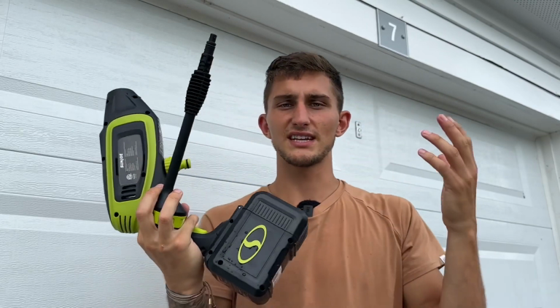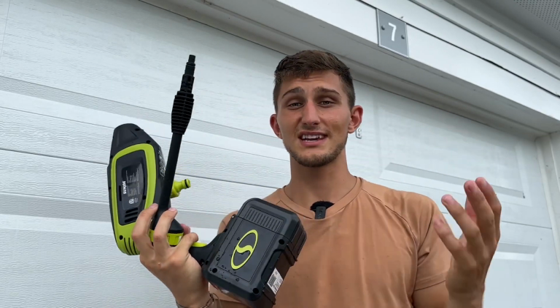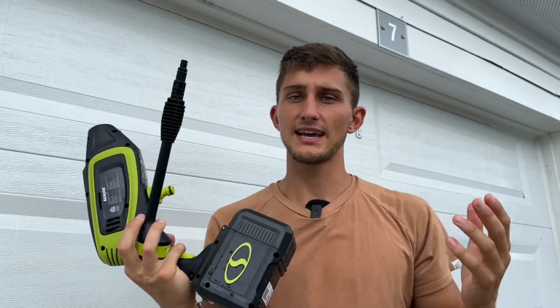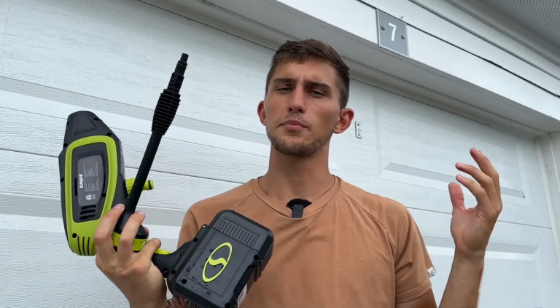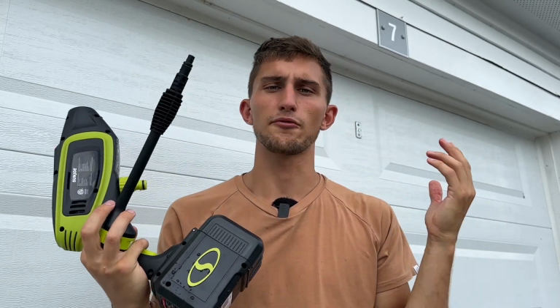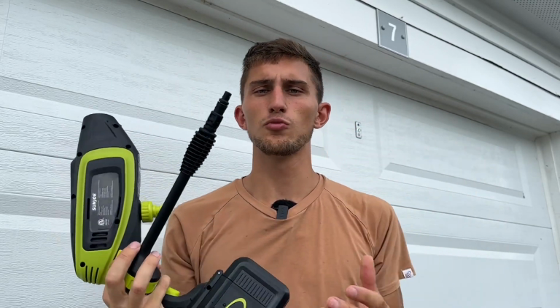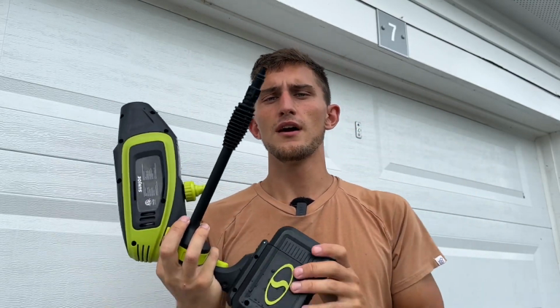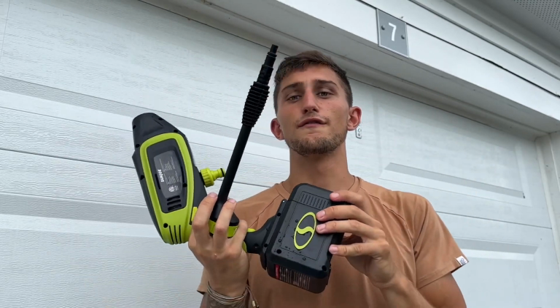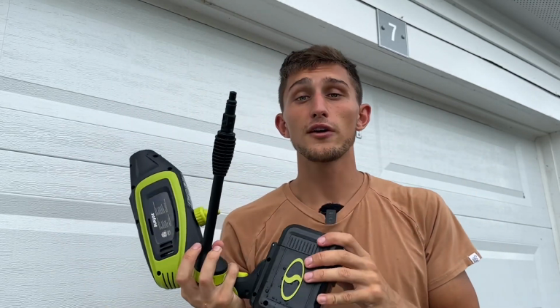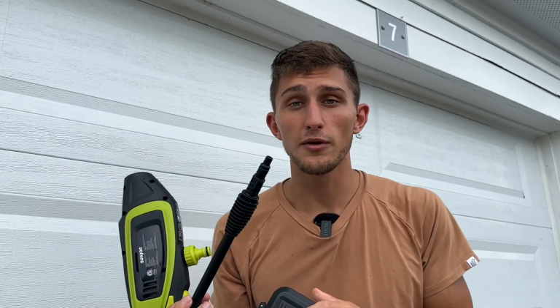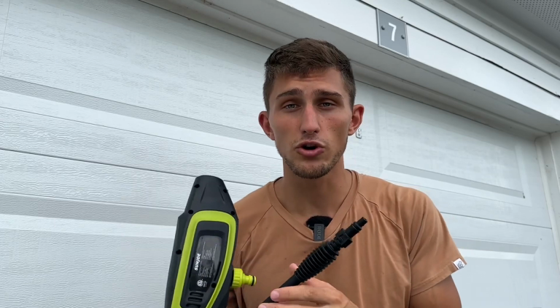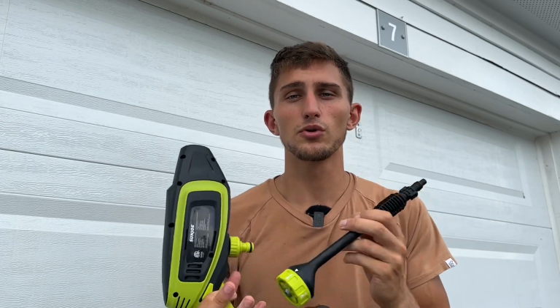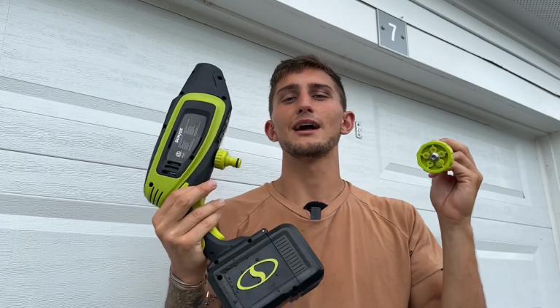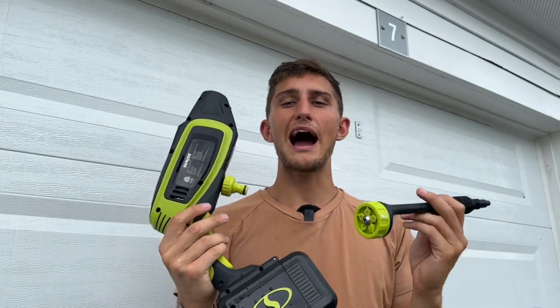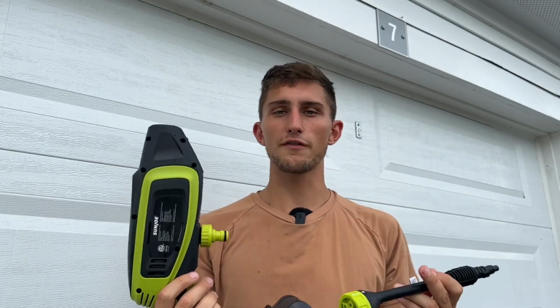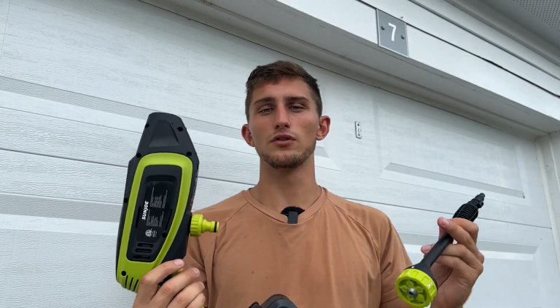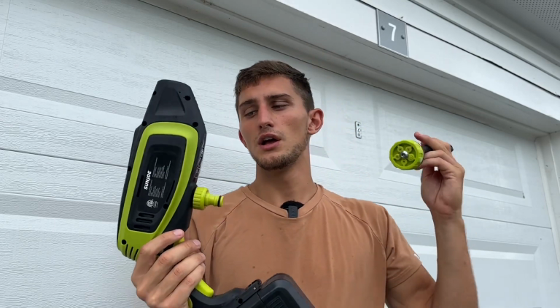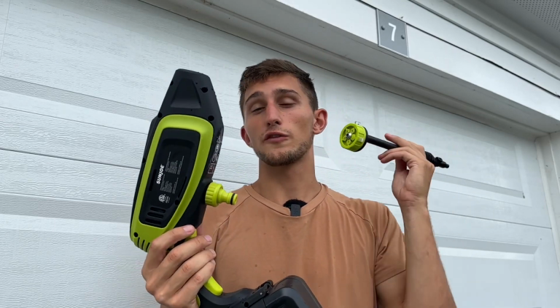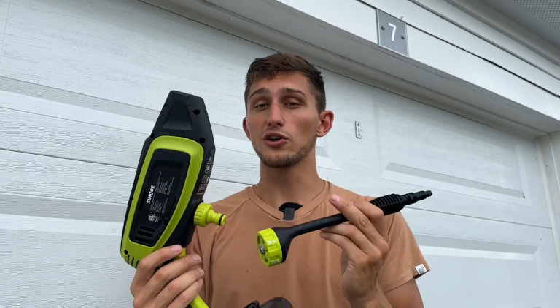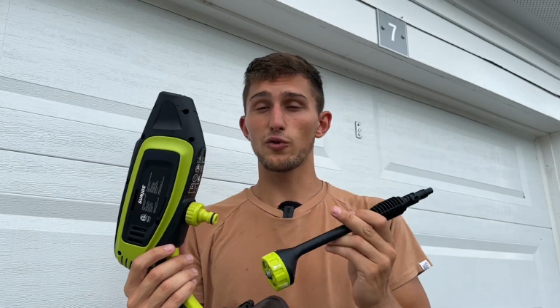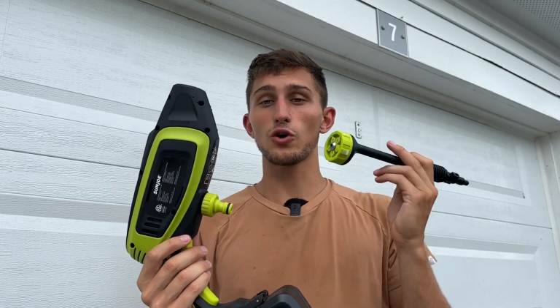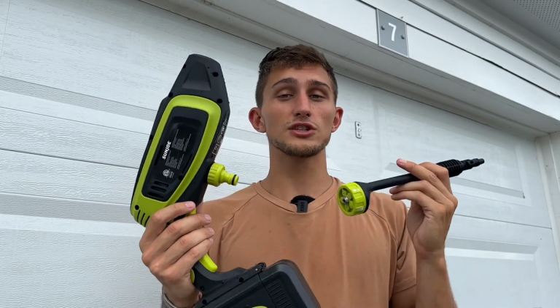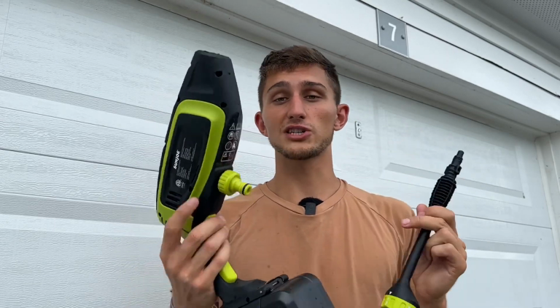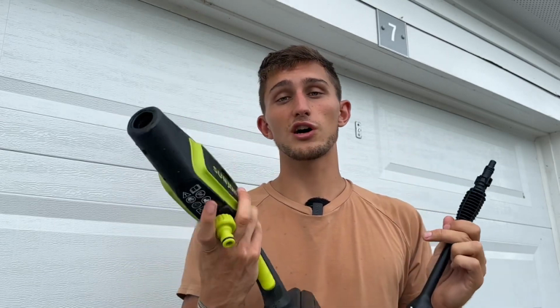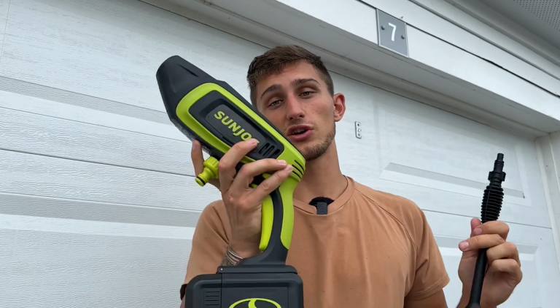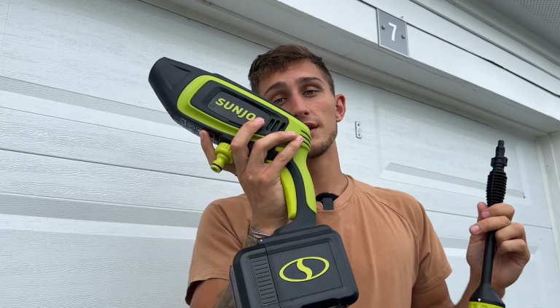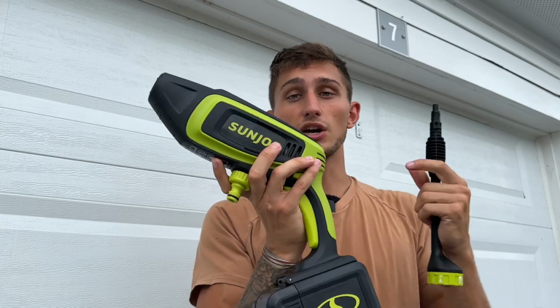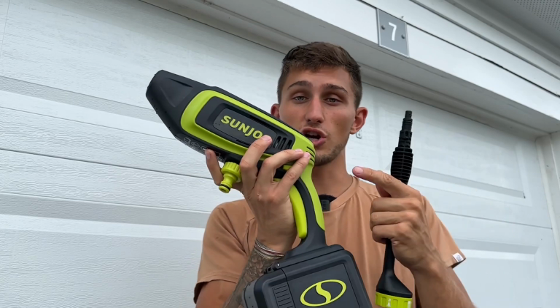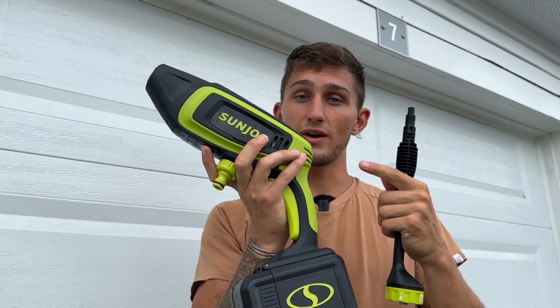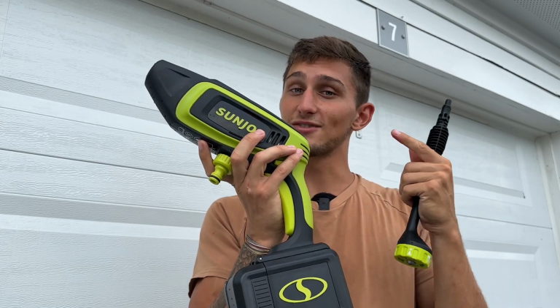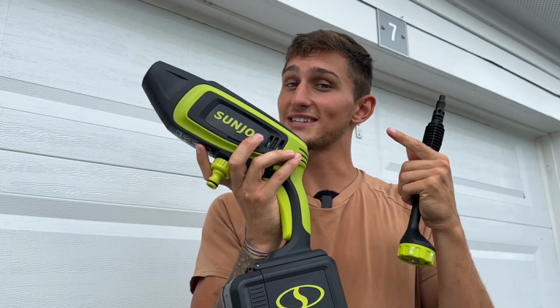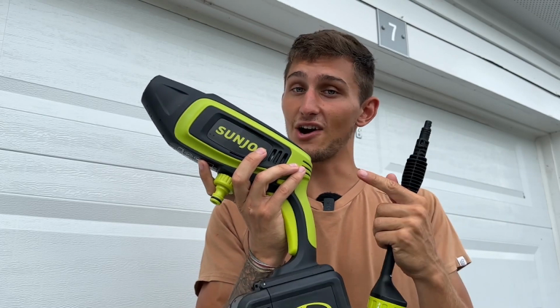This thing does not take up a lot of room — very, very portable, yet powerful. So if you're looking for a cordless pressure washer, Sun Joe is the way to go.